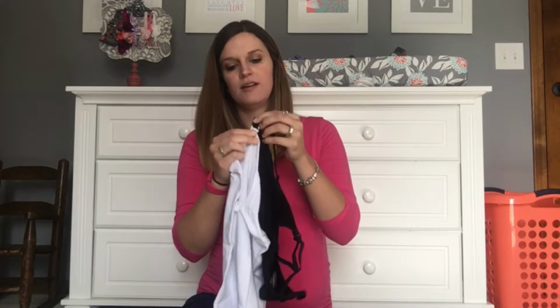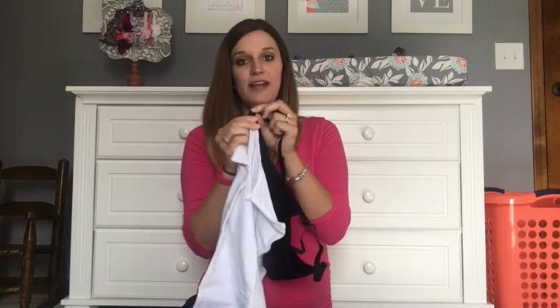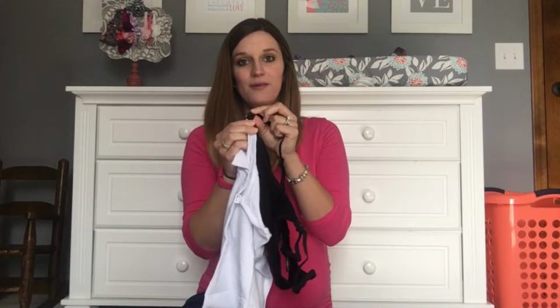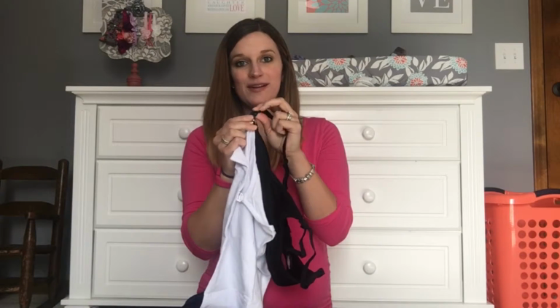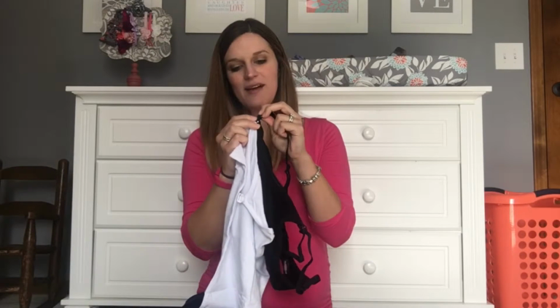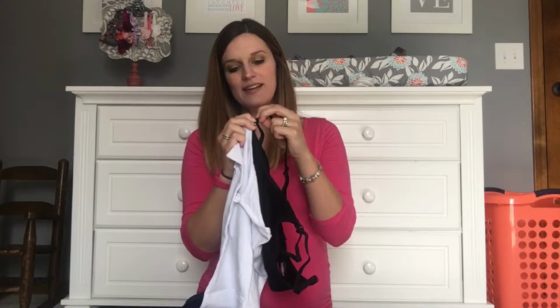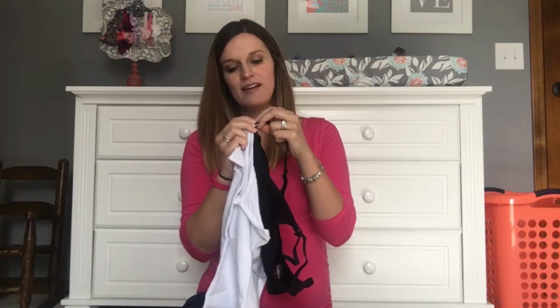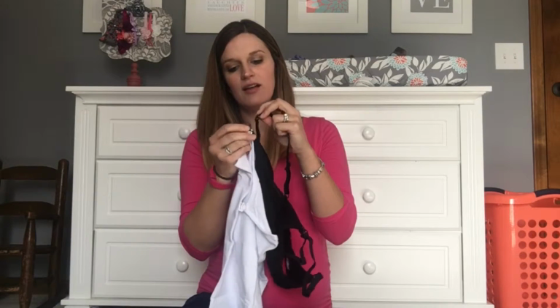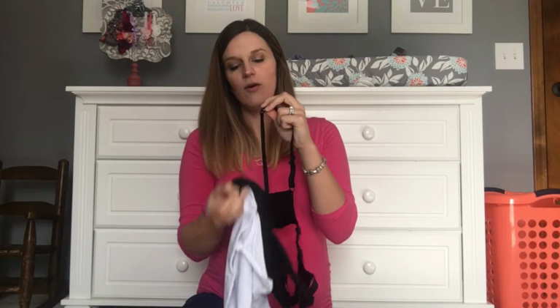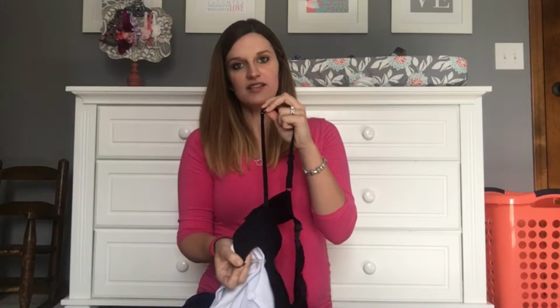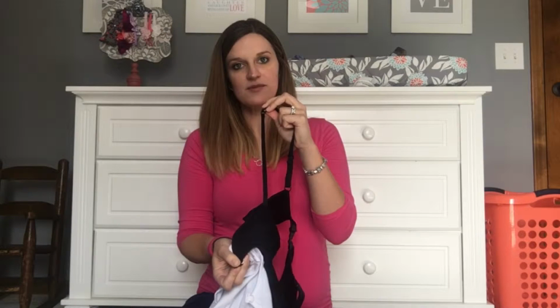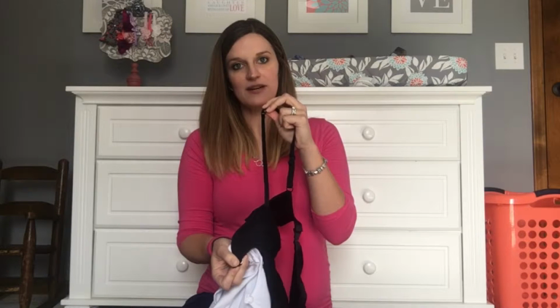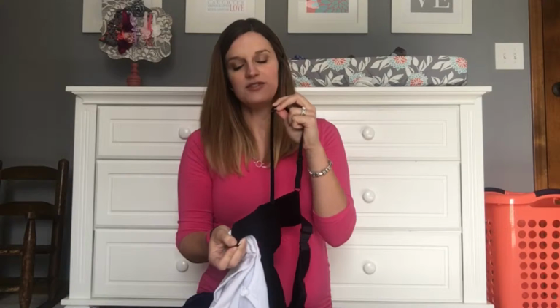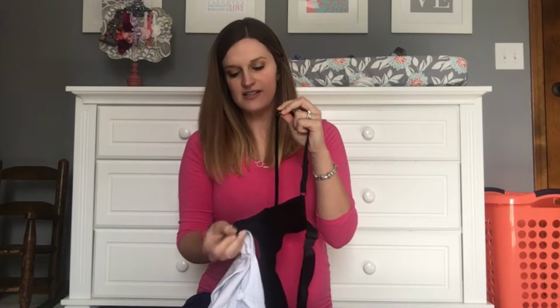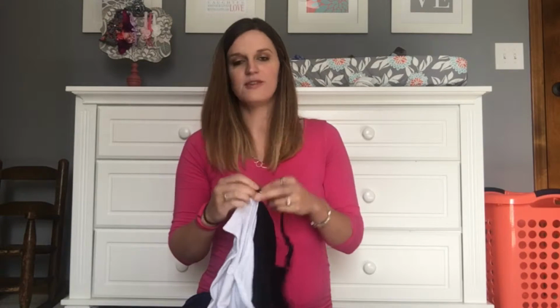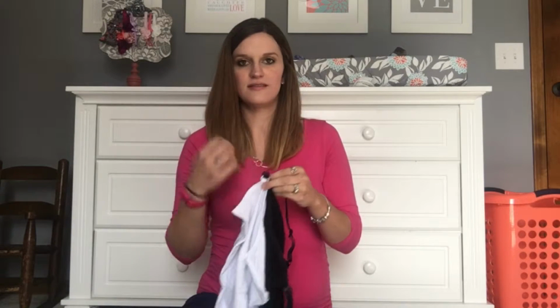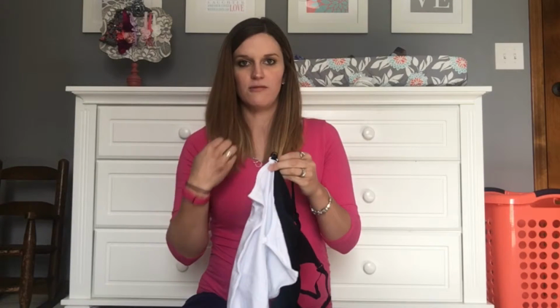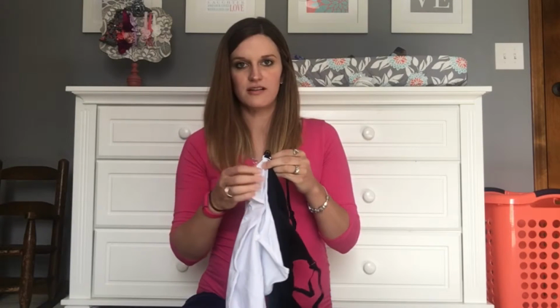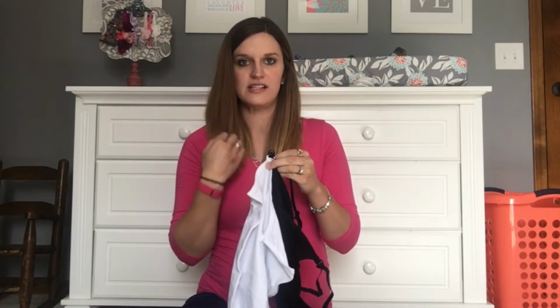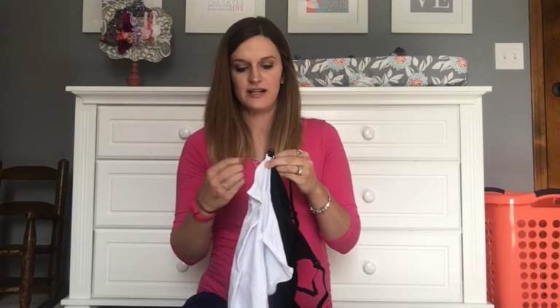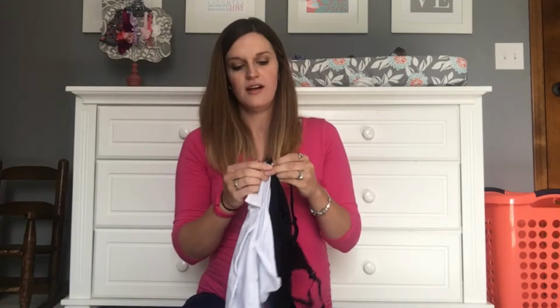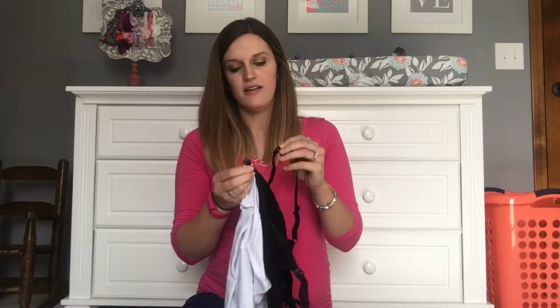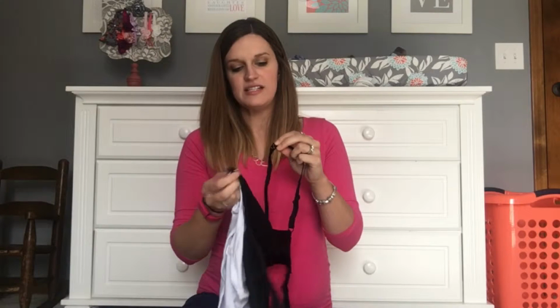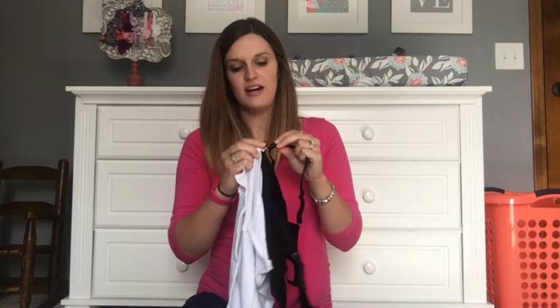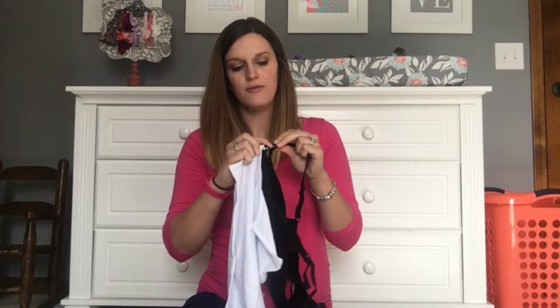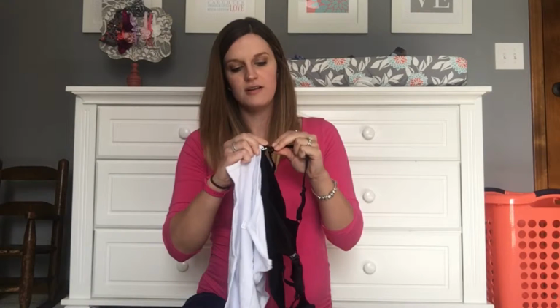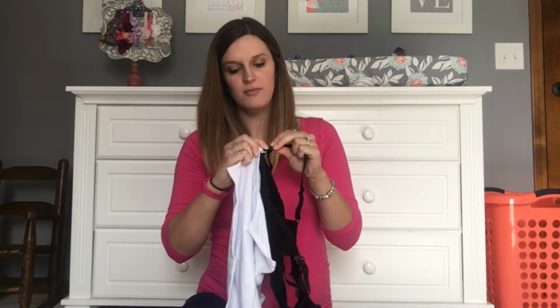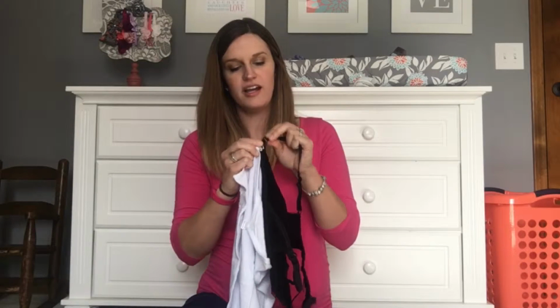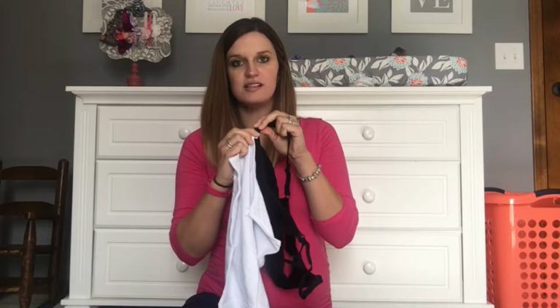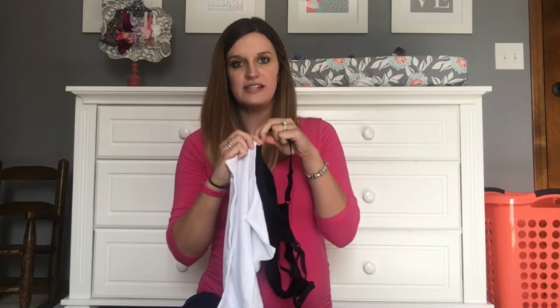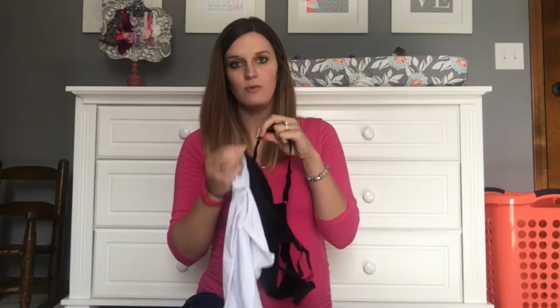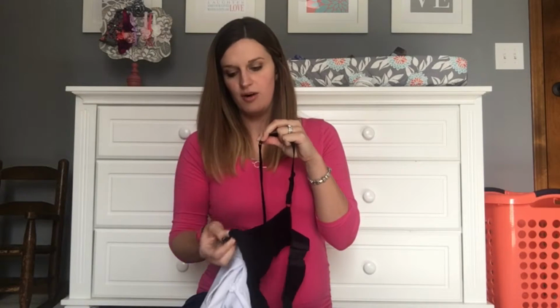So now when you unsnap it, the whole thing just comes right down, which is awesome — no more trying to wrangle your nursing tank down before unhooking your bra. It actually just comes down with your bra.